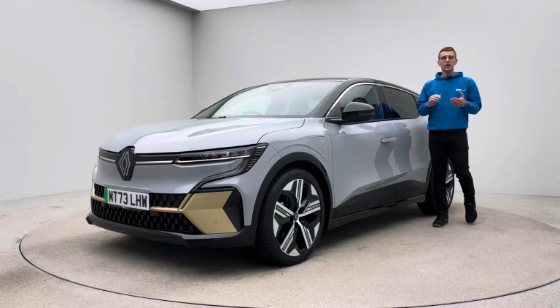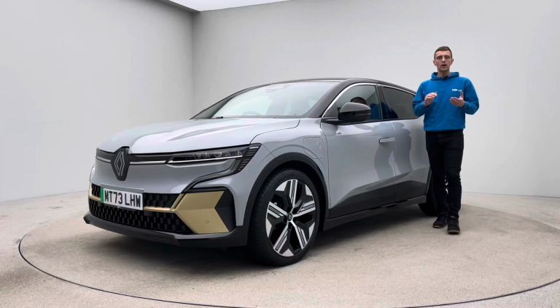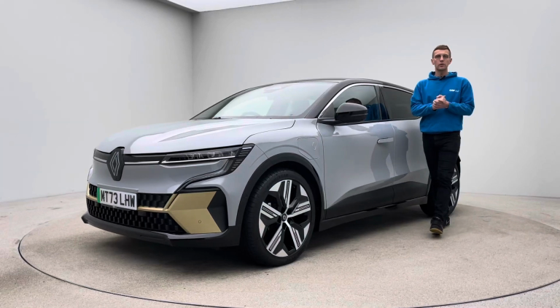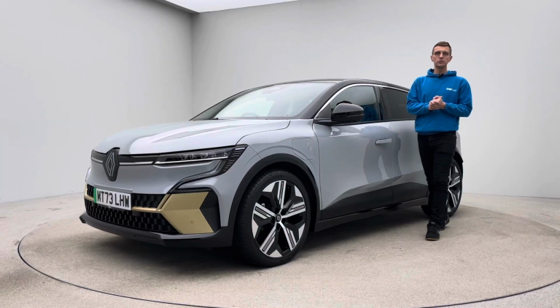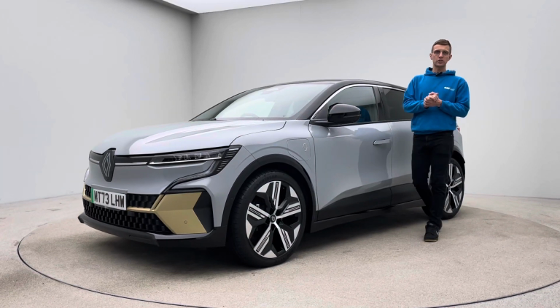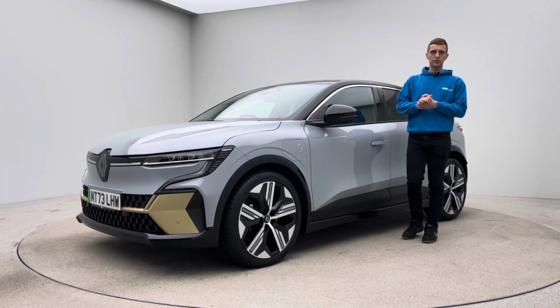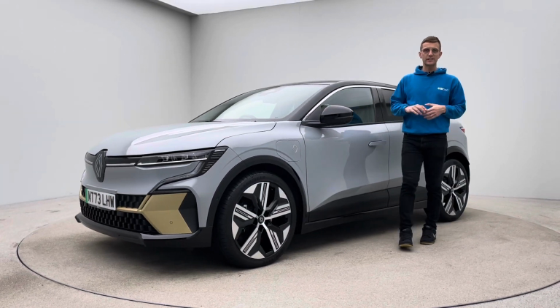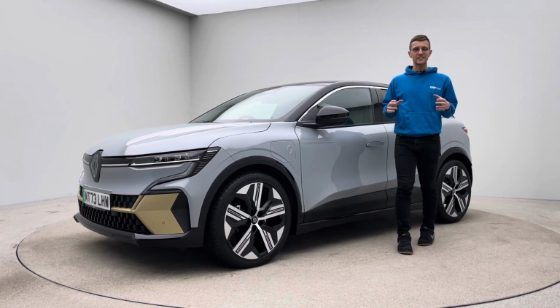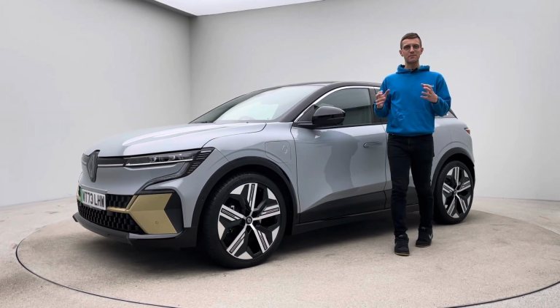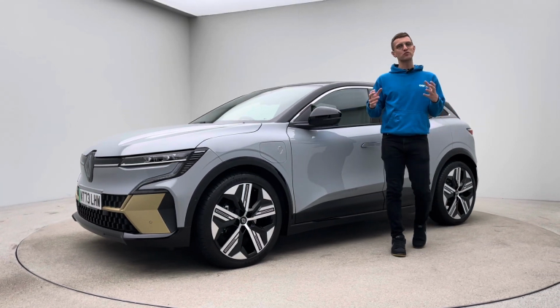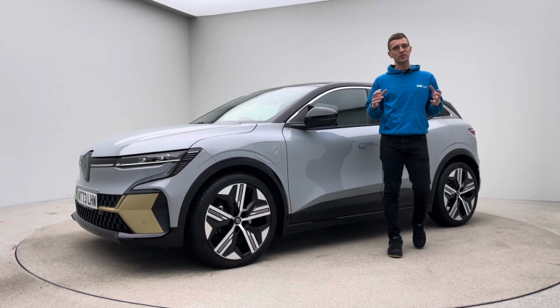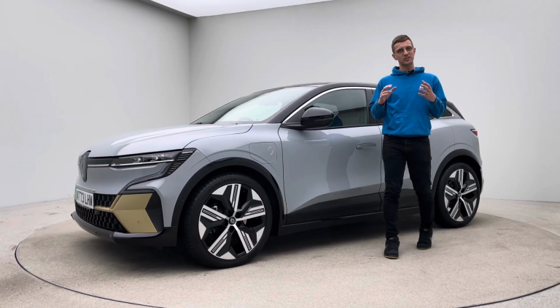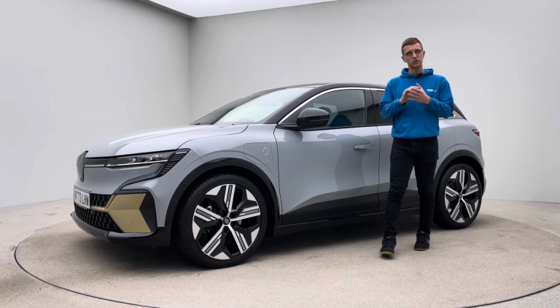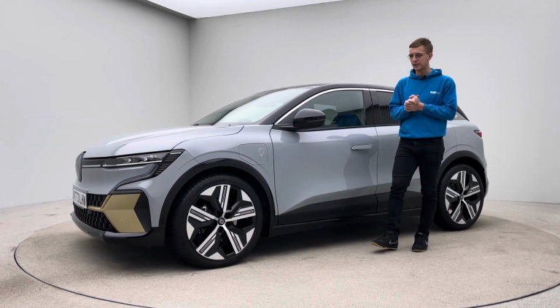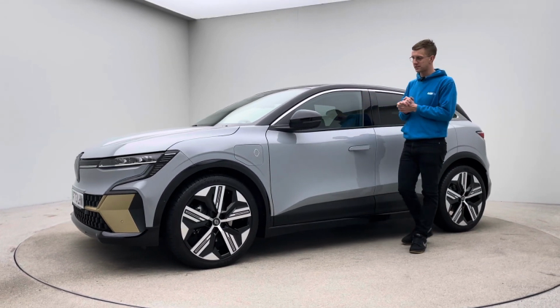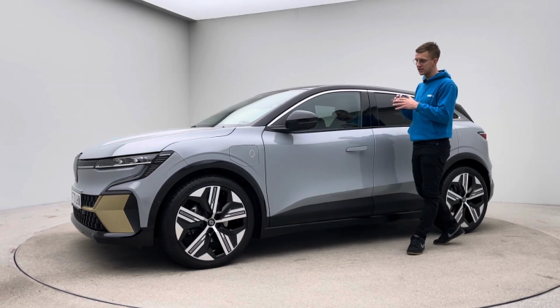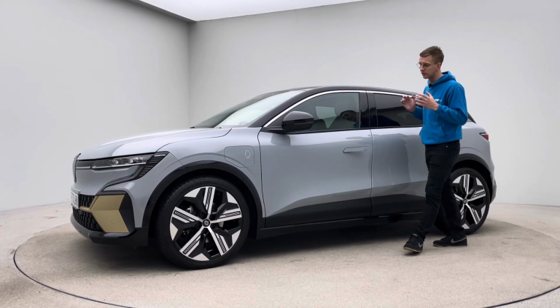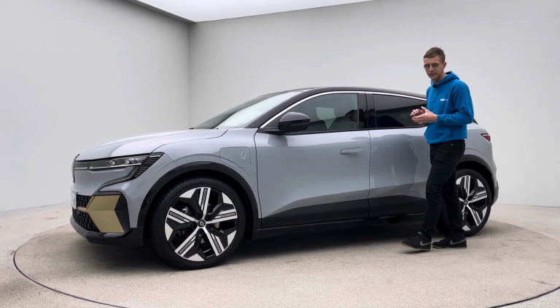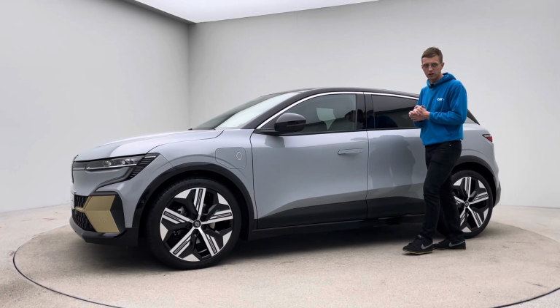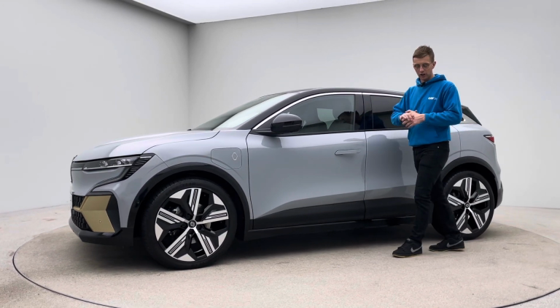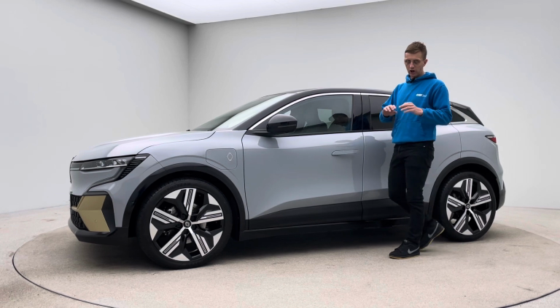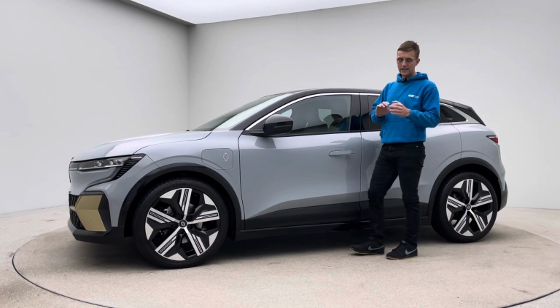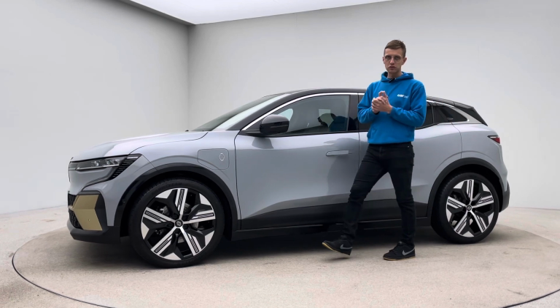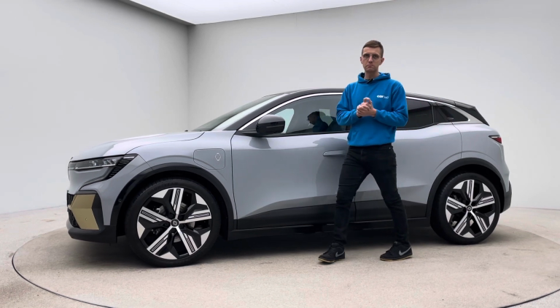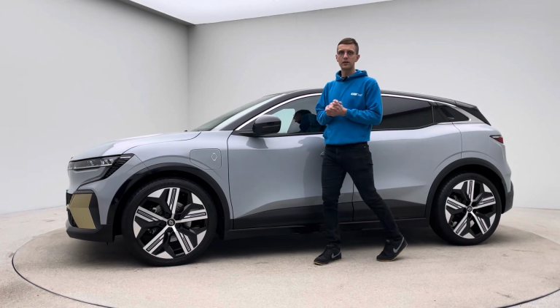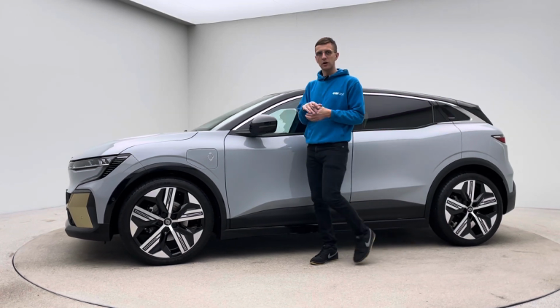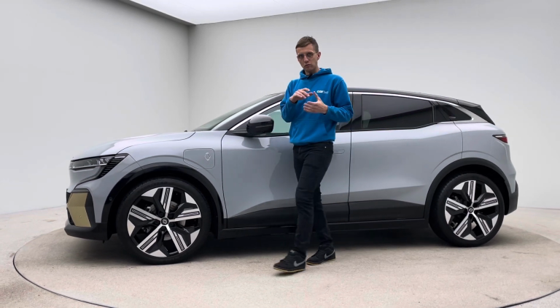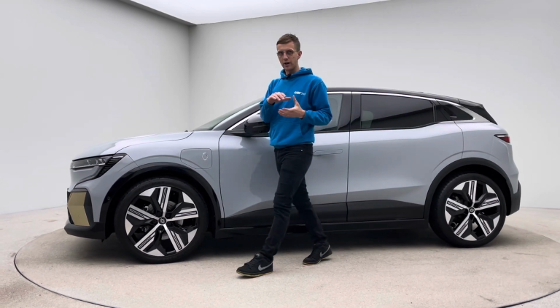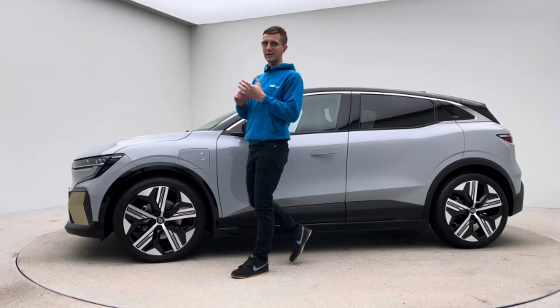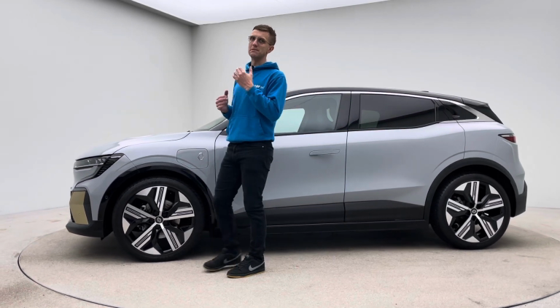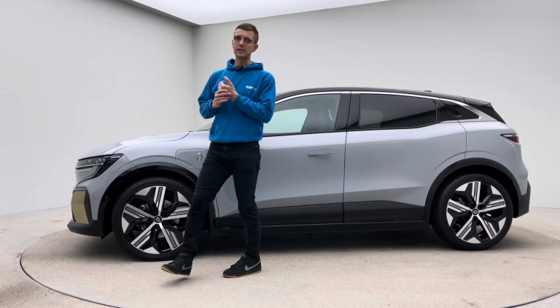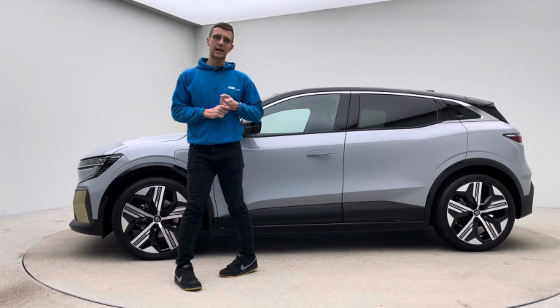Hello and welcome to Car360. My name is Ross and this is a short video presentation of our 1800 mile Renault E-Megane.